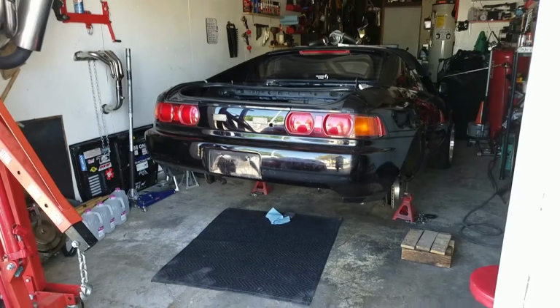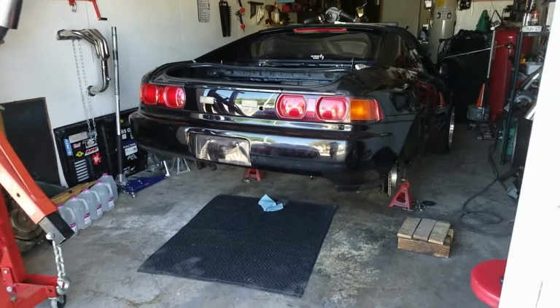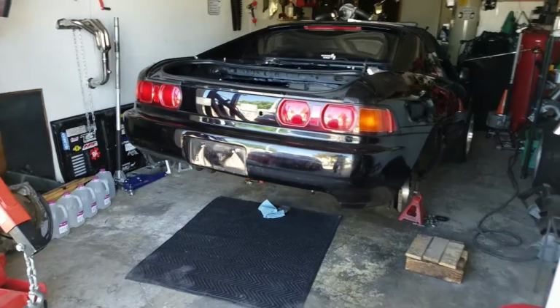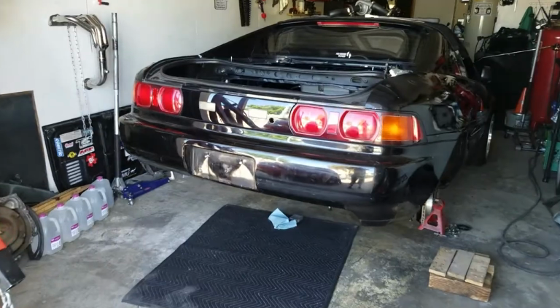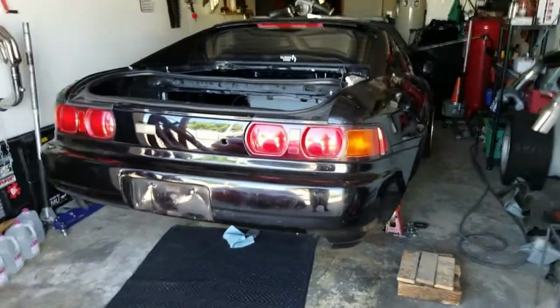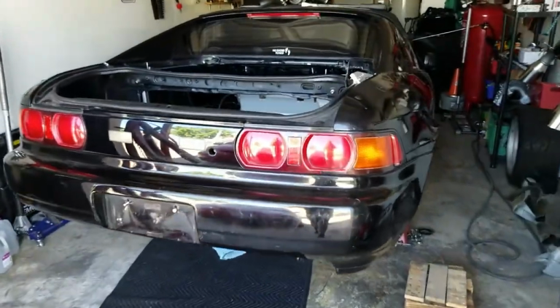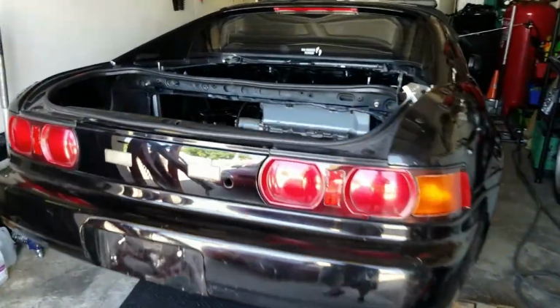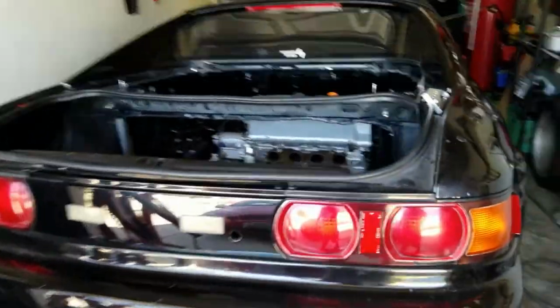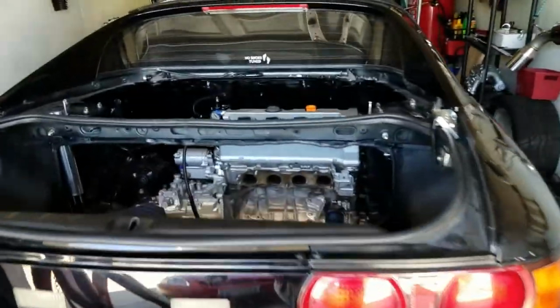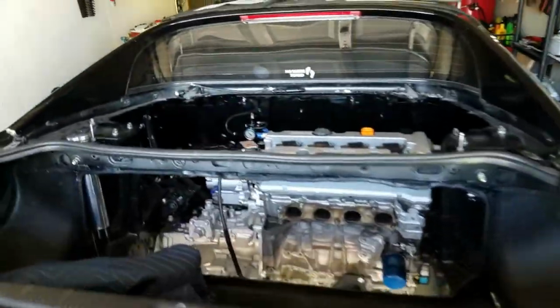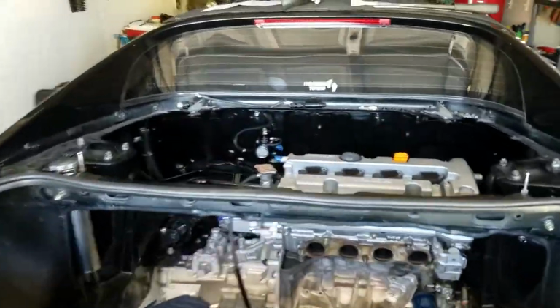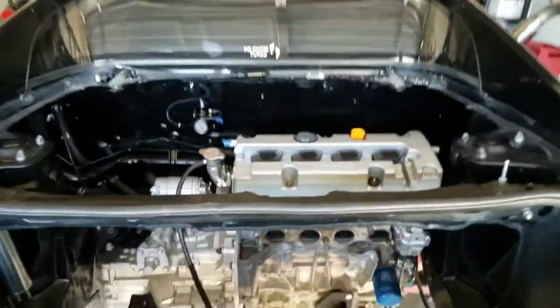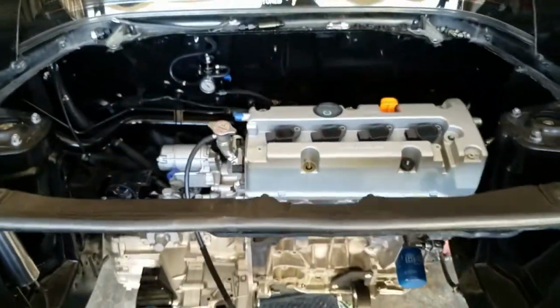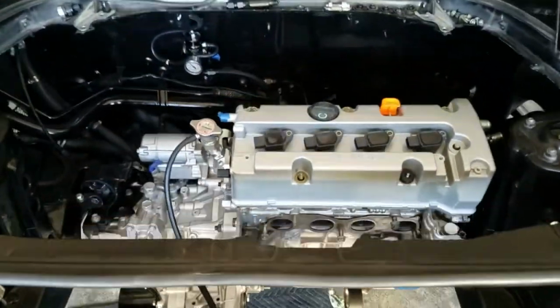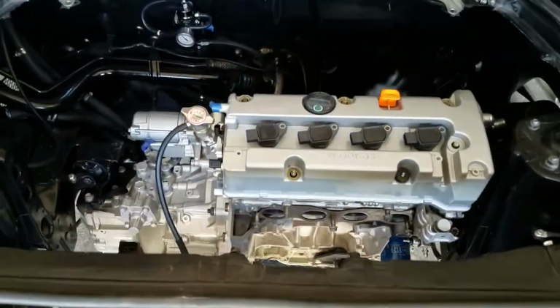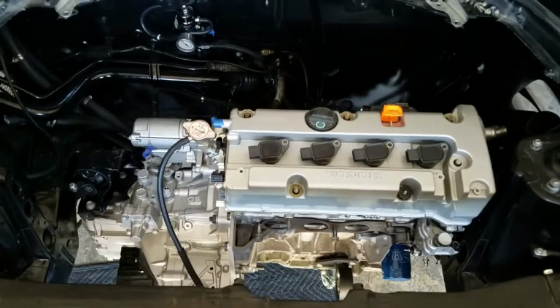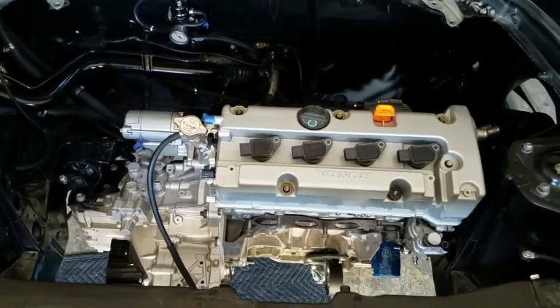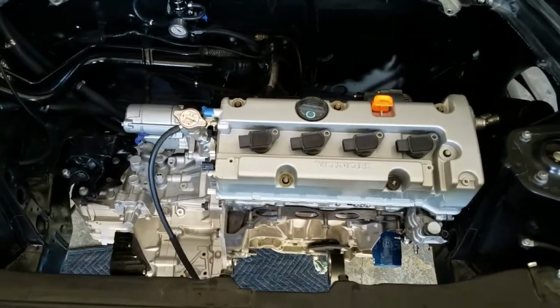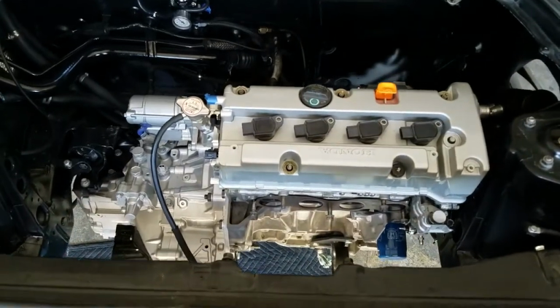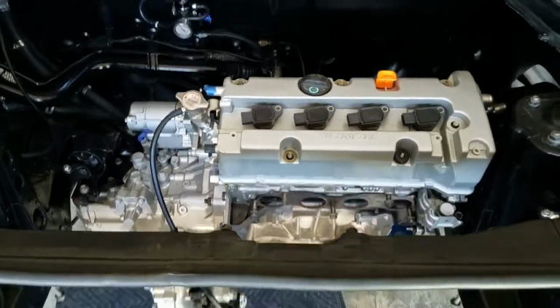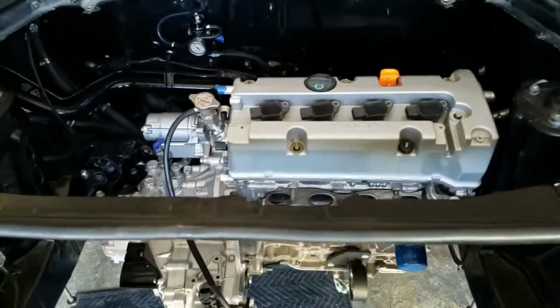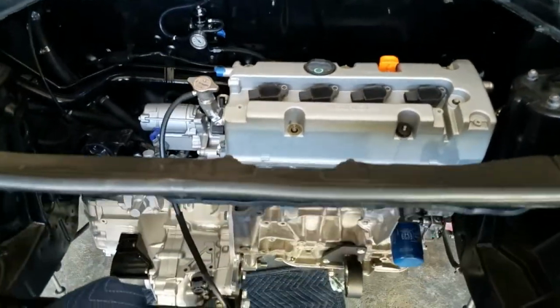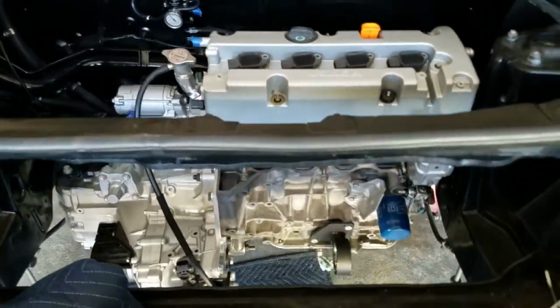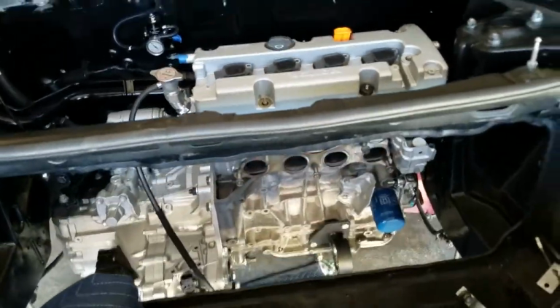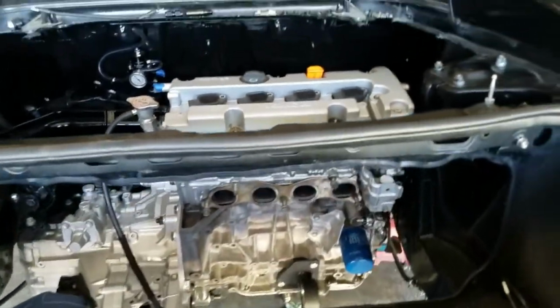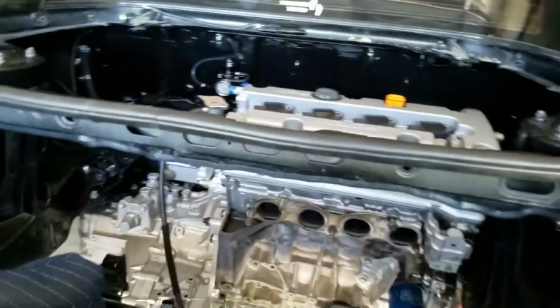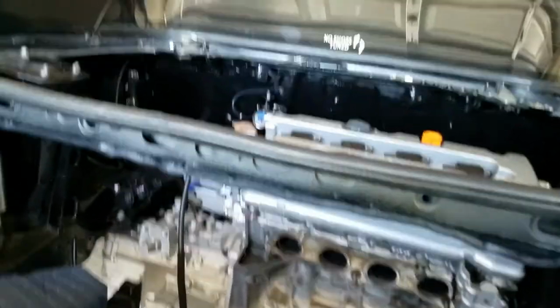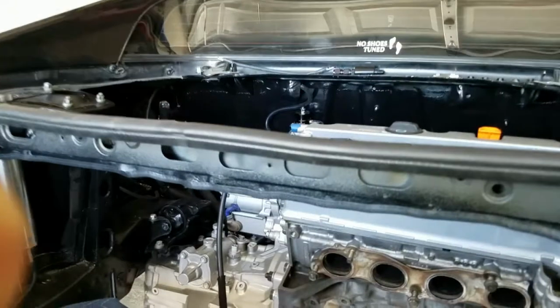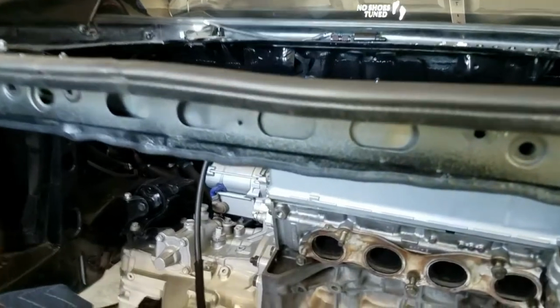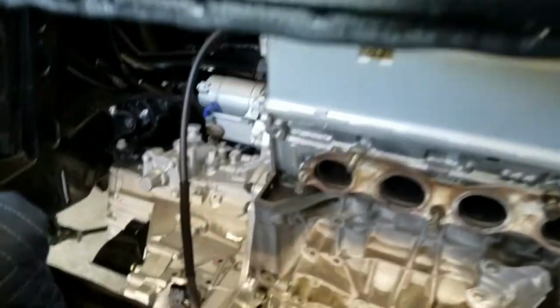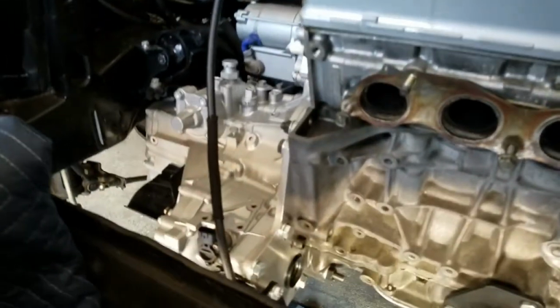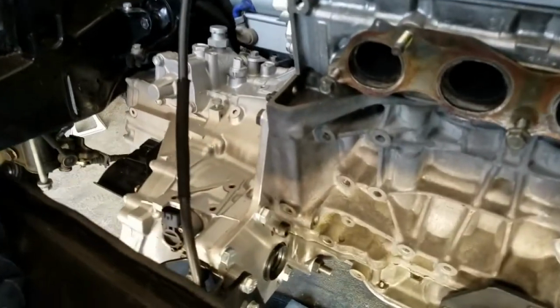What's going on everyone, welcome back to the channel. A little bit of an update - the motor is in the car again. I was going to record it but it's pretty straightforward. If you've done any work in an MR2, you know just how it goes.